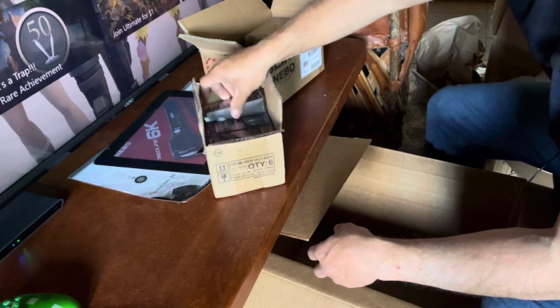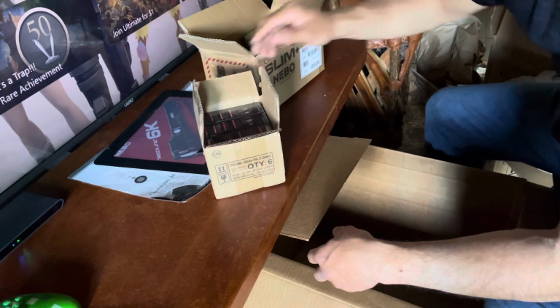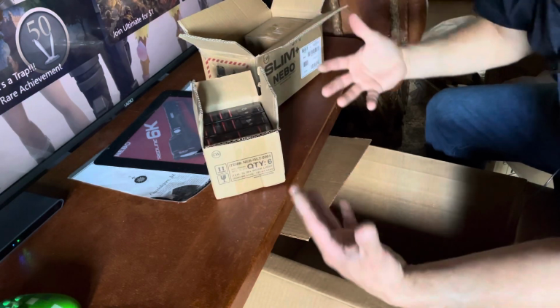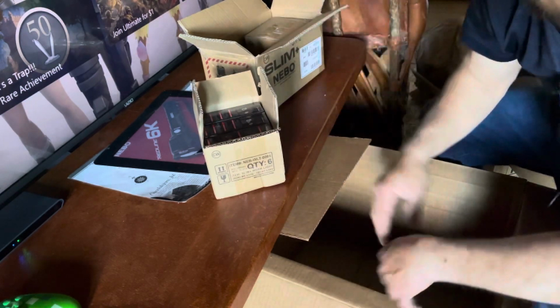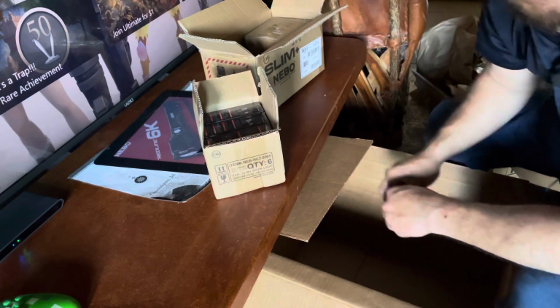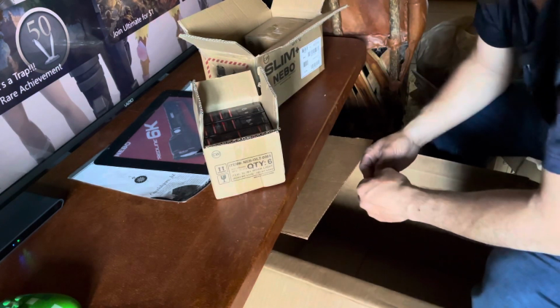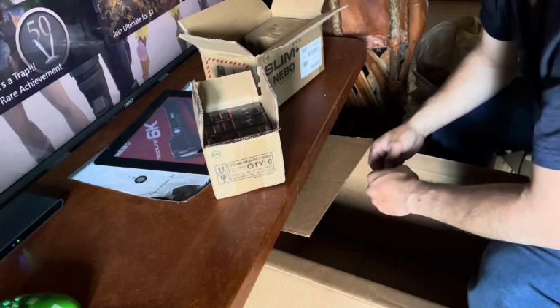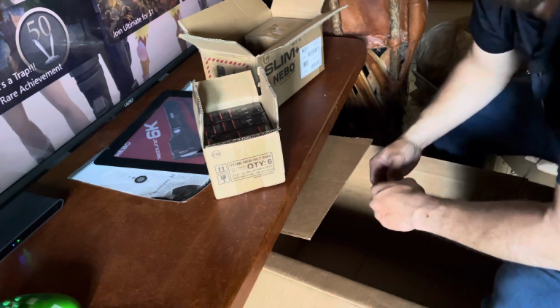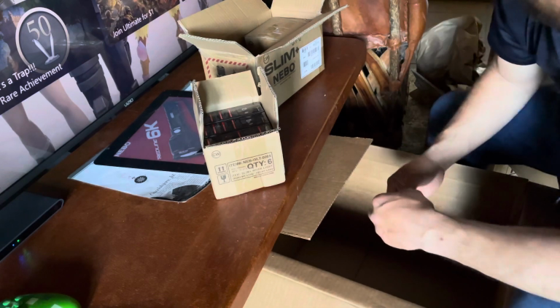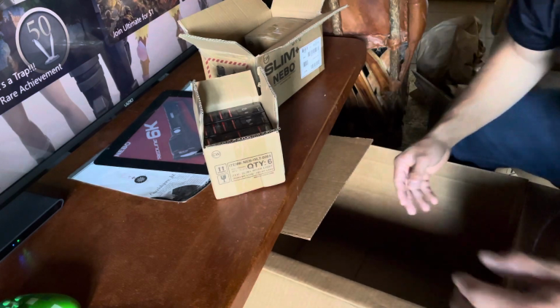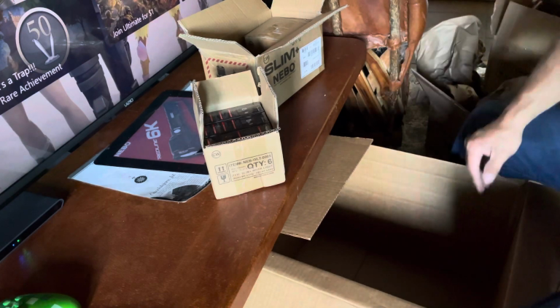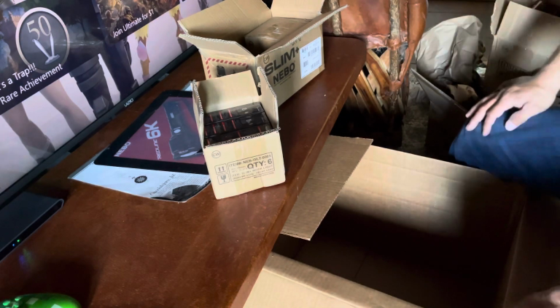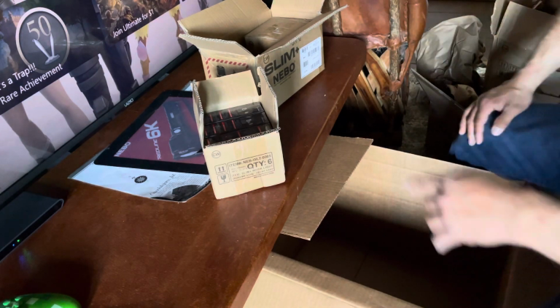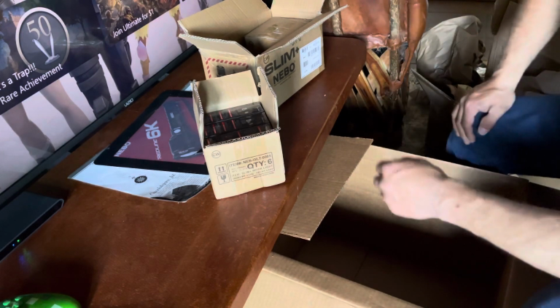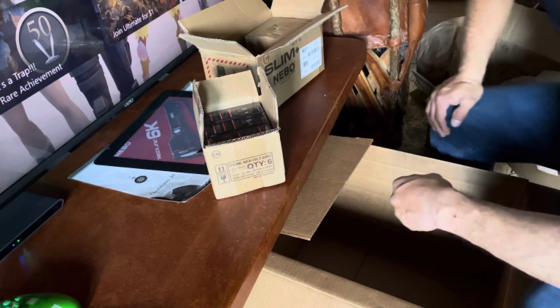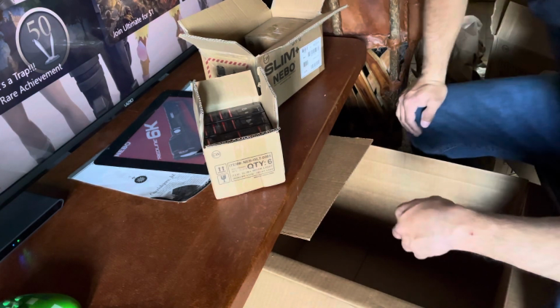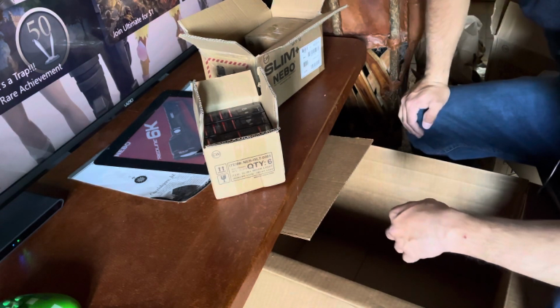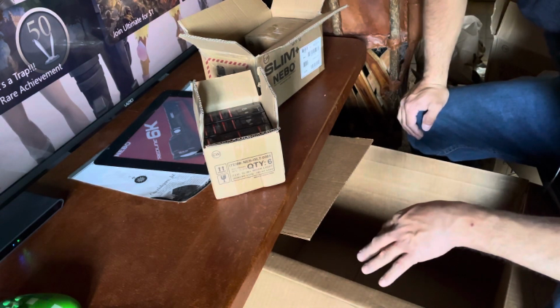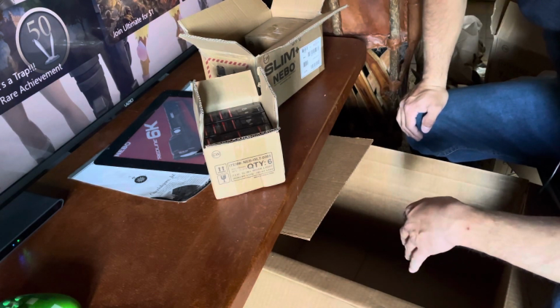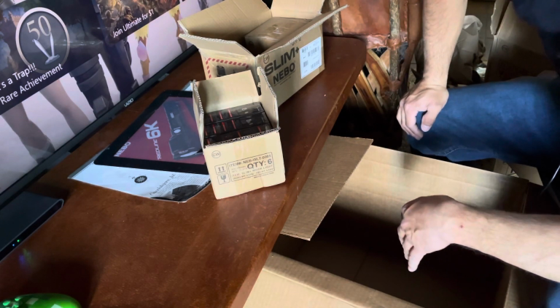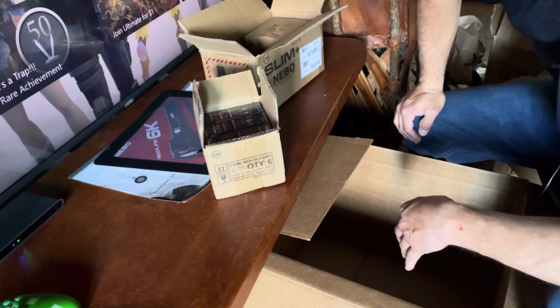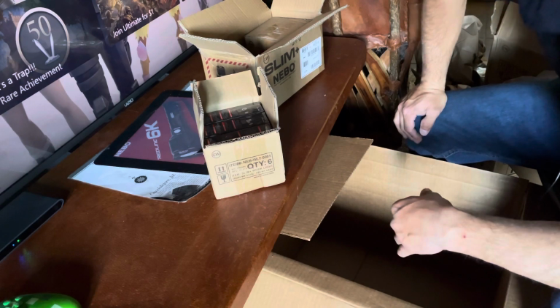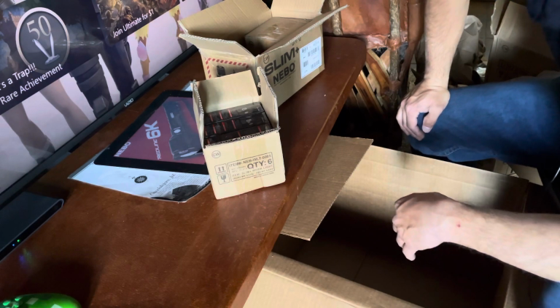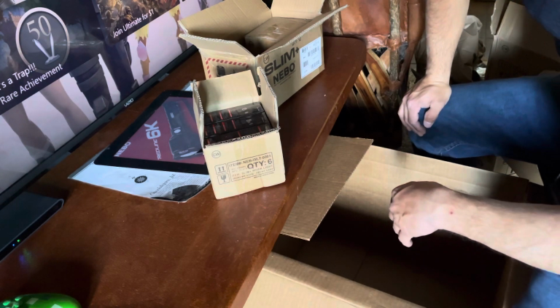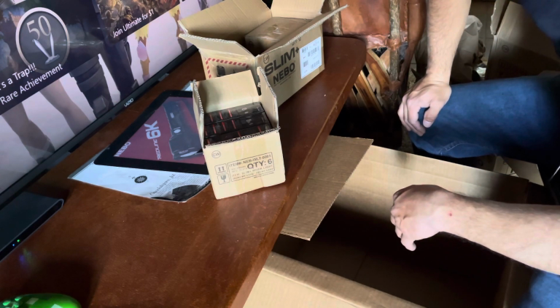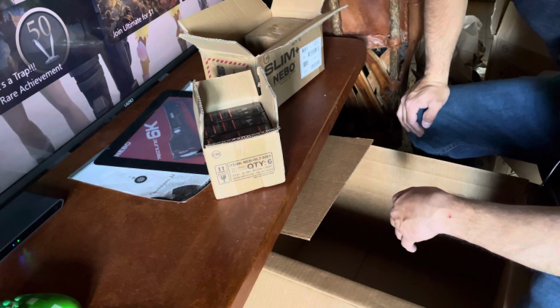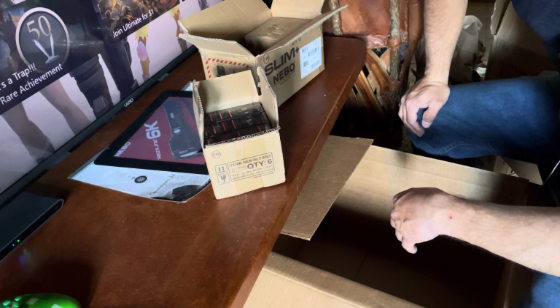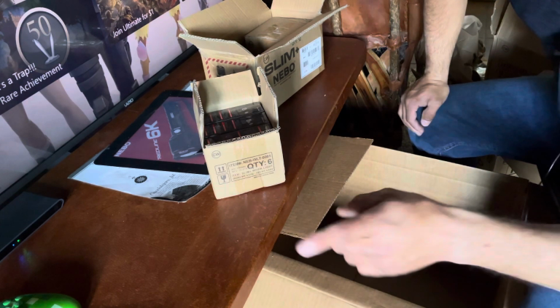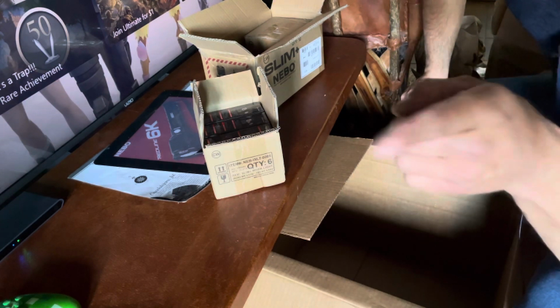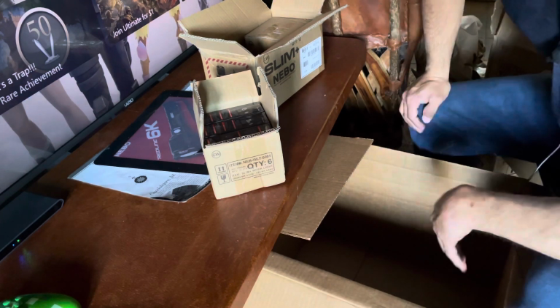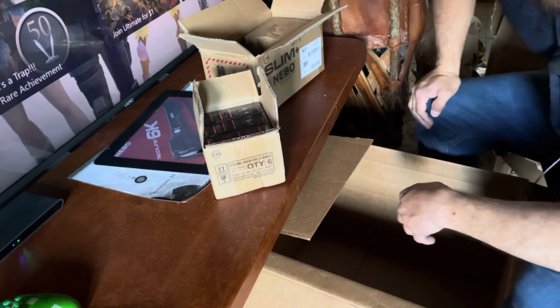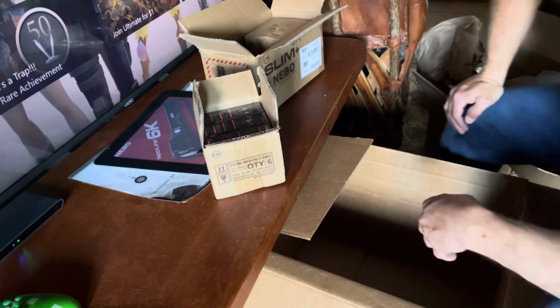I just wanted to unbox these and let you guys know that your items are in. I appreciate it, thank you very much. Don't forget to light up that bell and subscribe. Thanks.